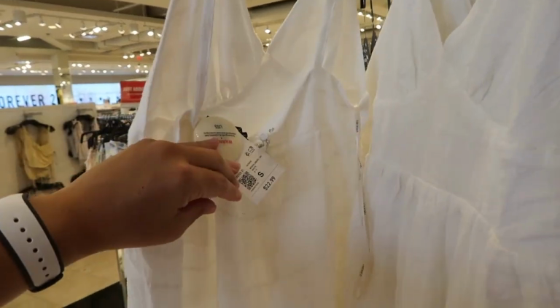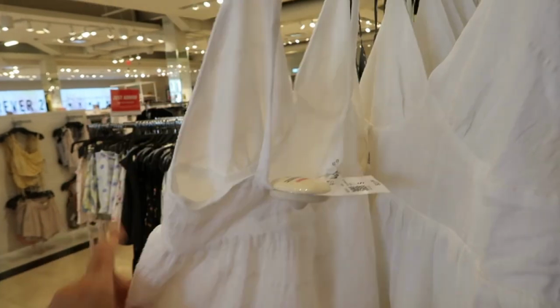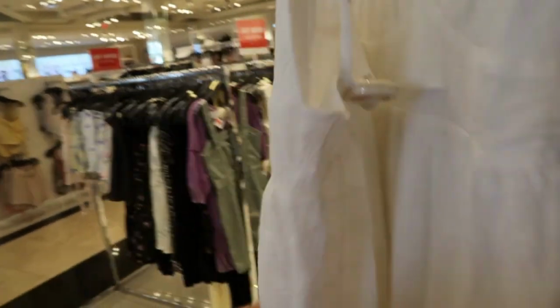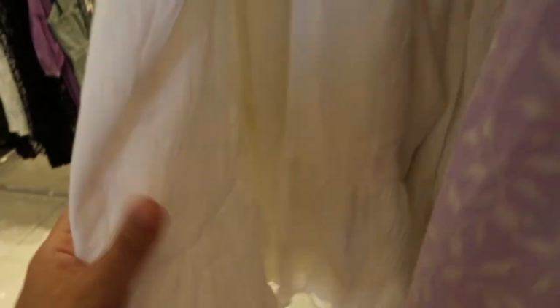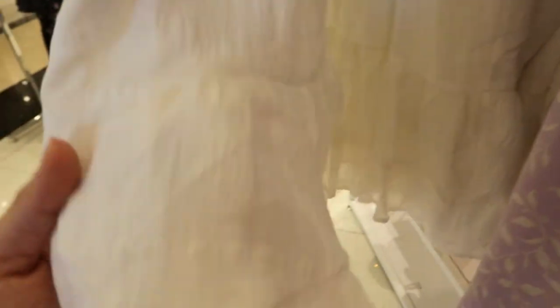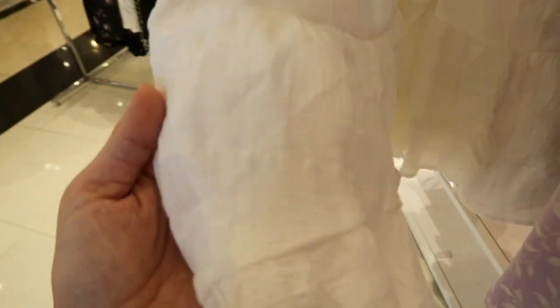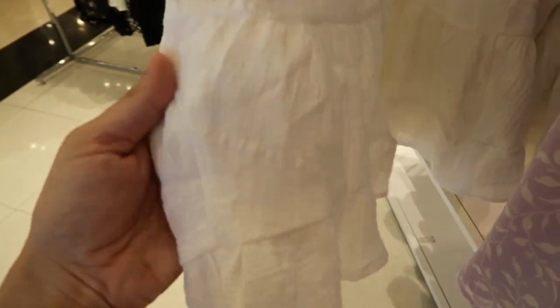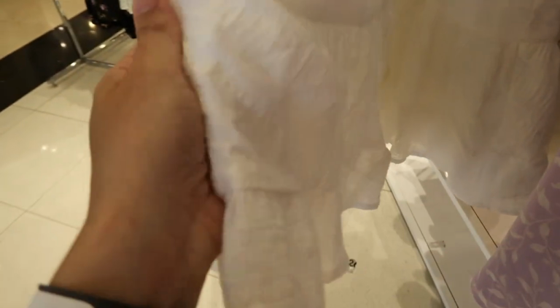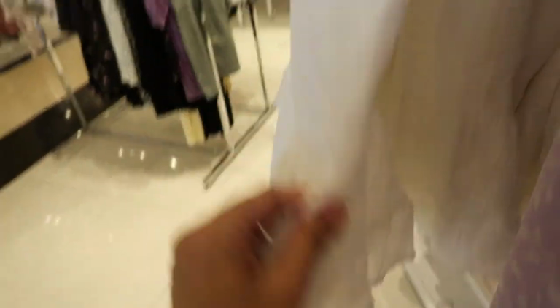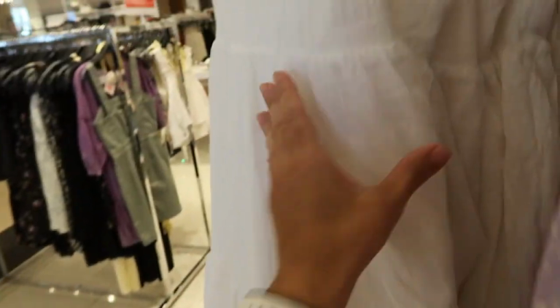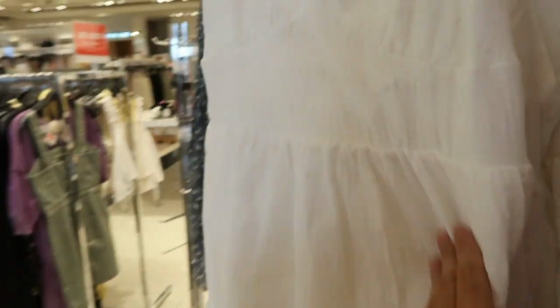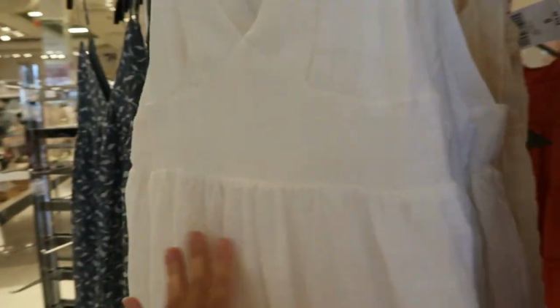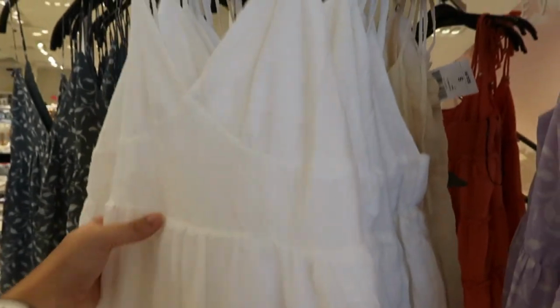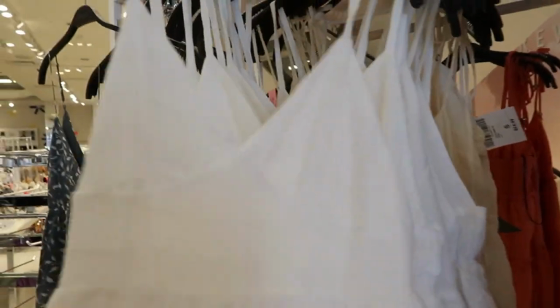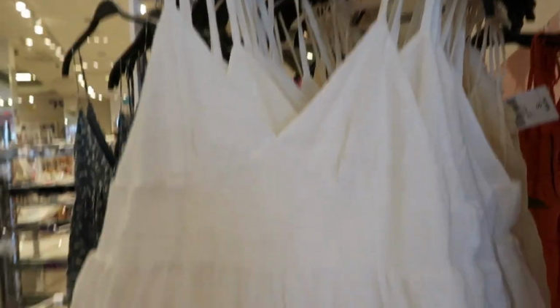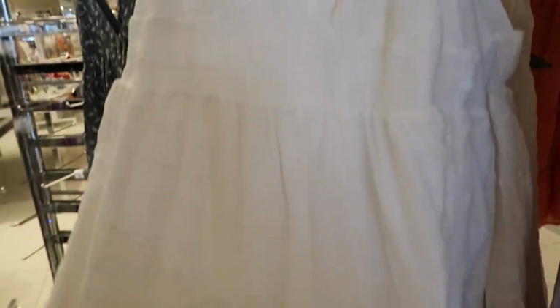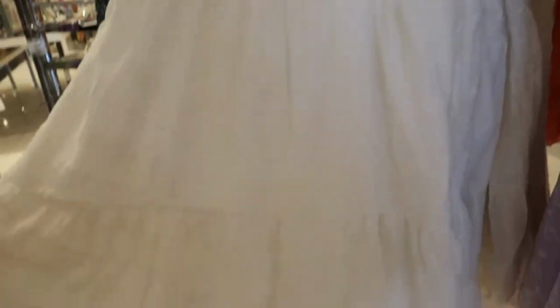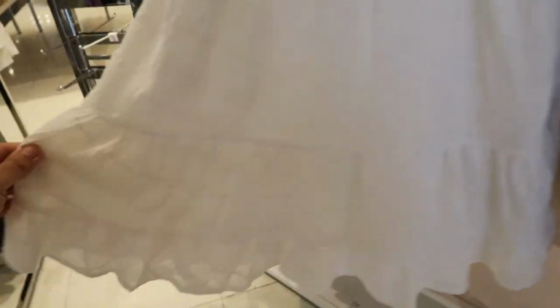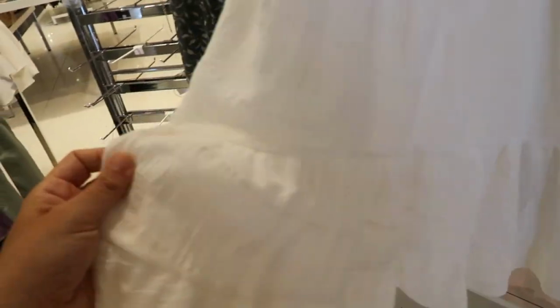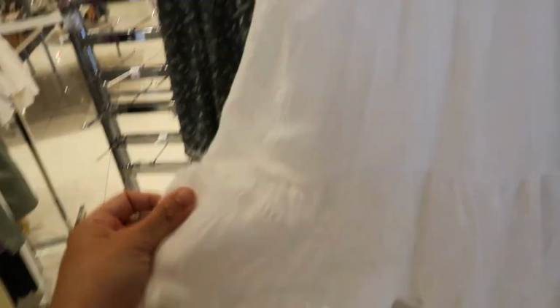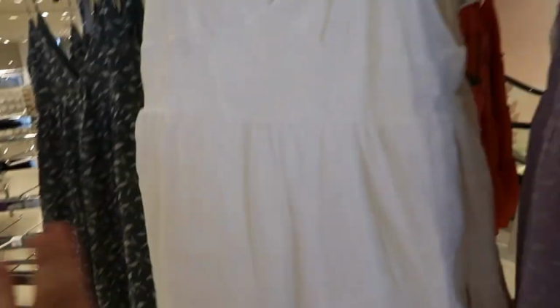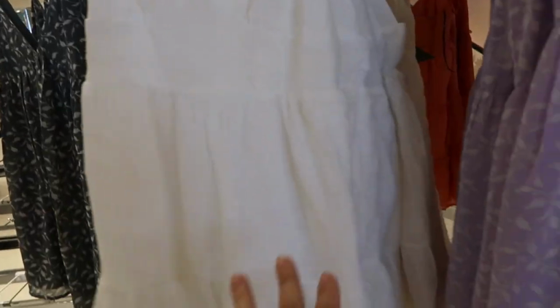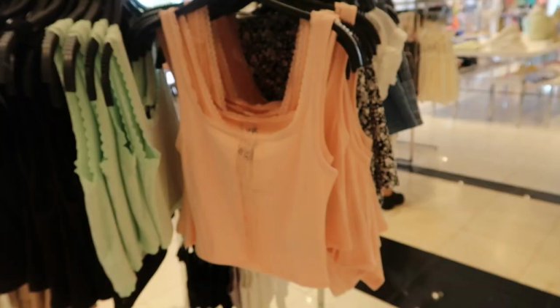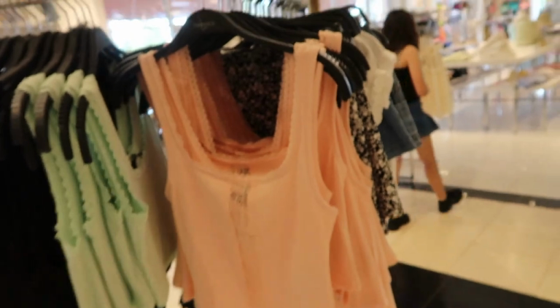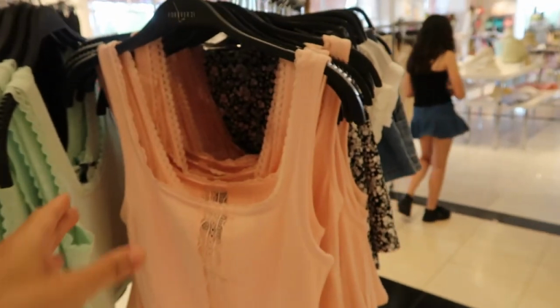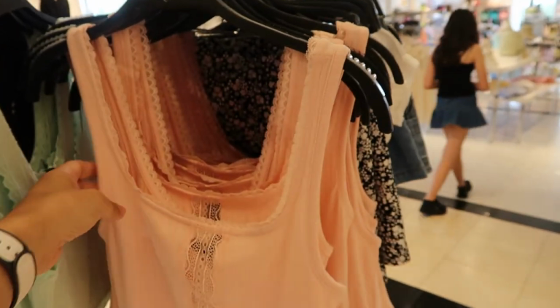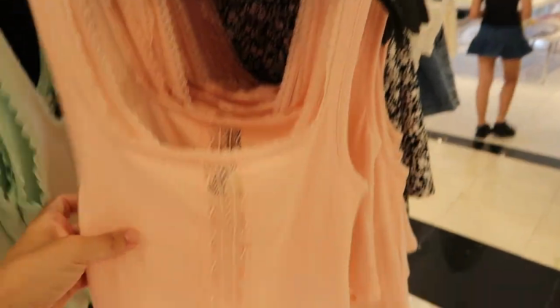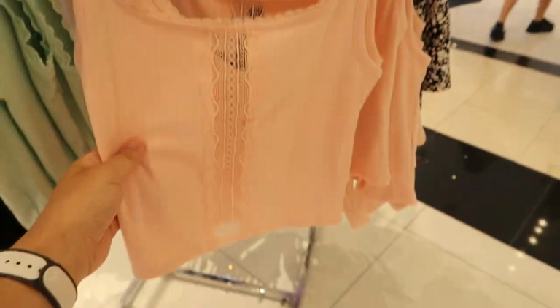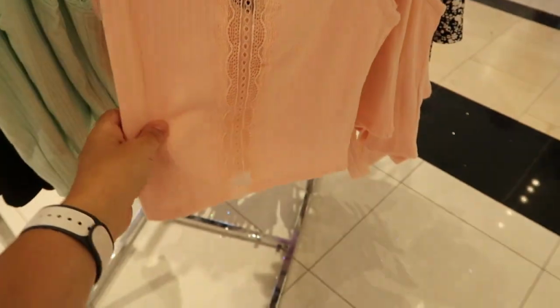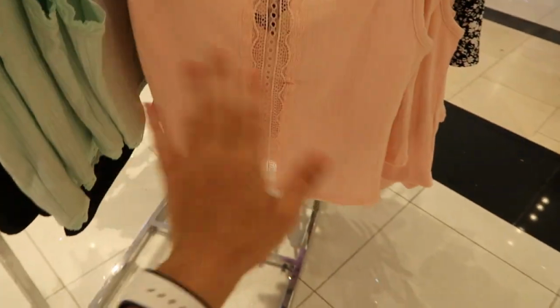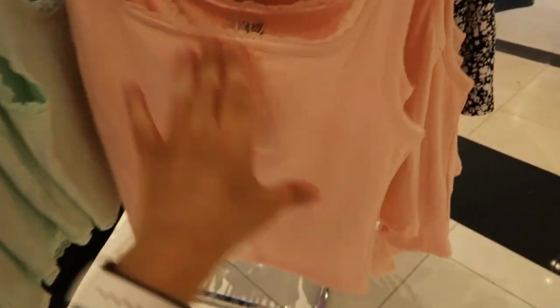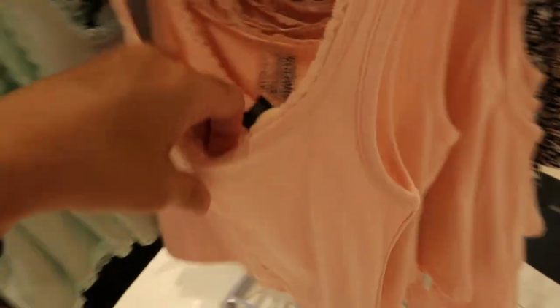The straps are not adjustable on this and it does hang a little bit lower in the back. It's $22.99 — this is the material, really lightweight and super soft. It reminds me a lot of Love Shack Fancy like the material and the cut. Some really pretty little tanks too.